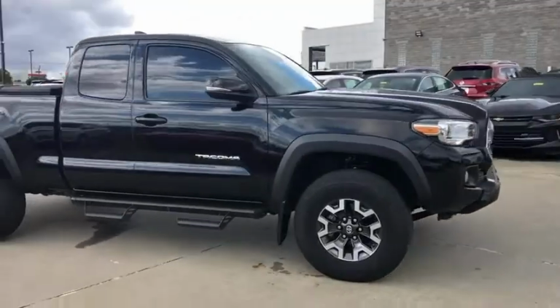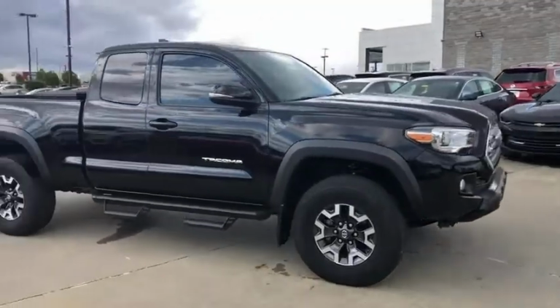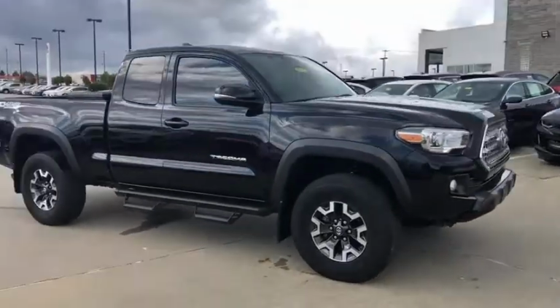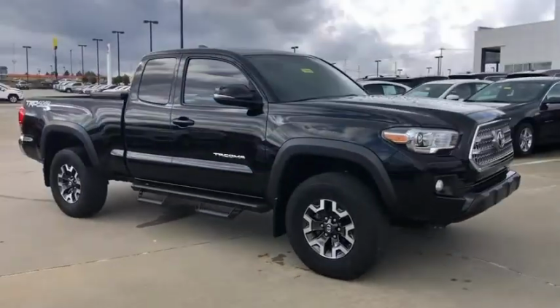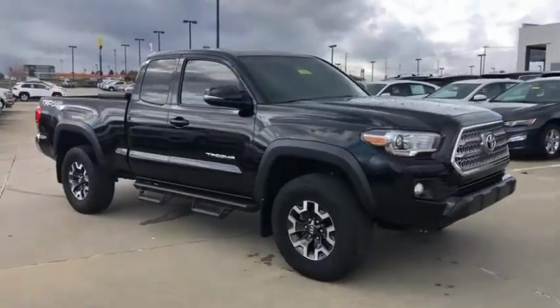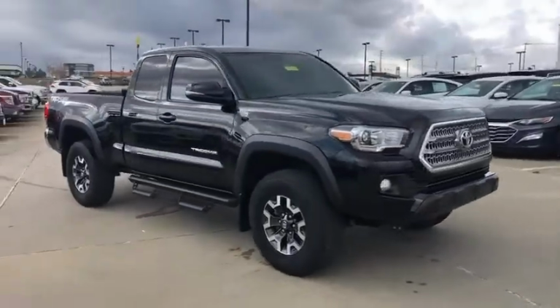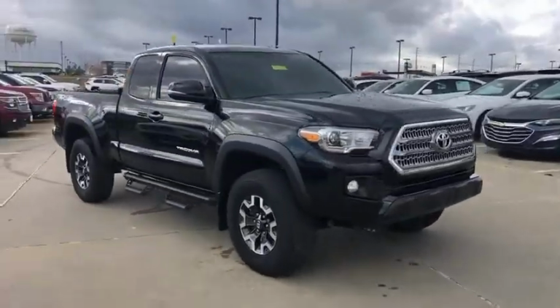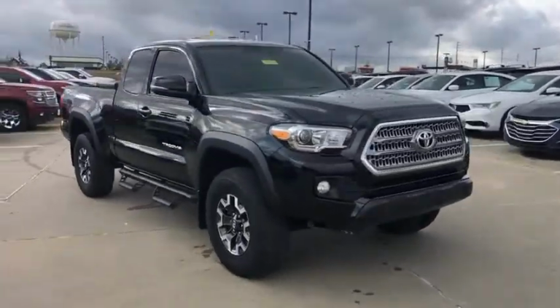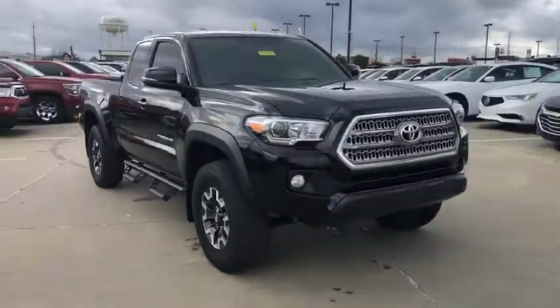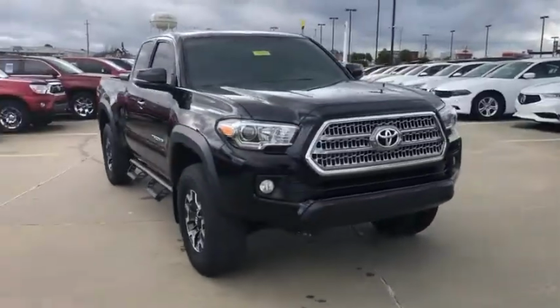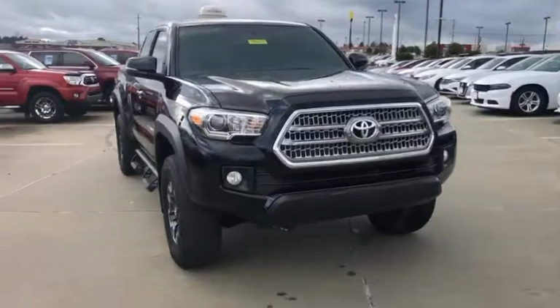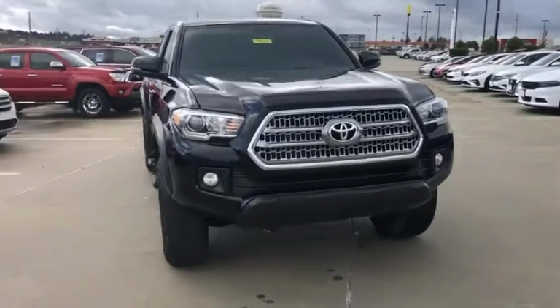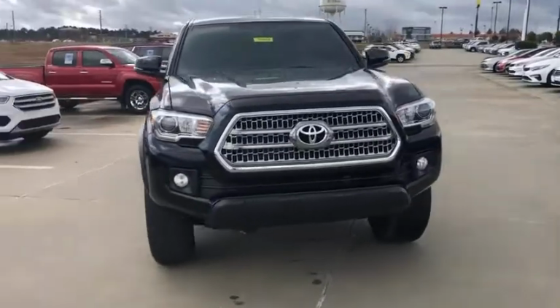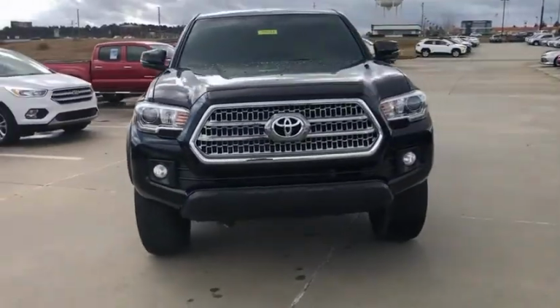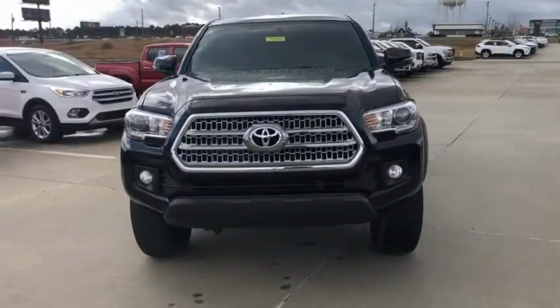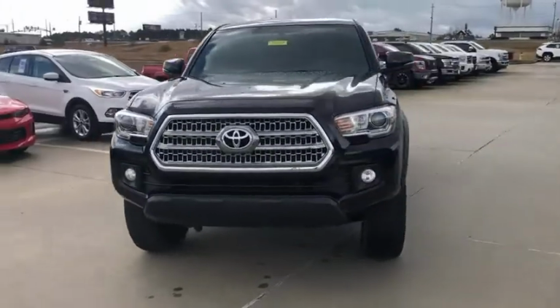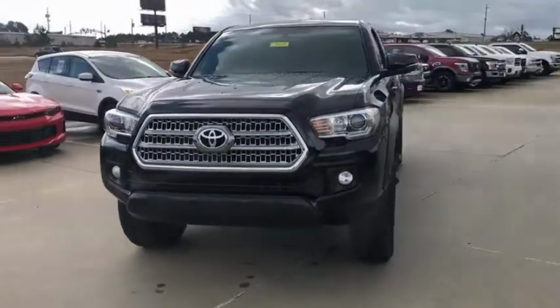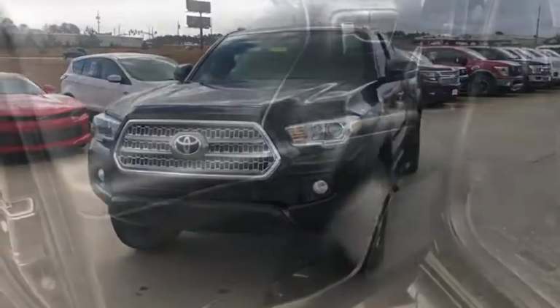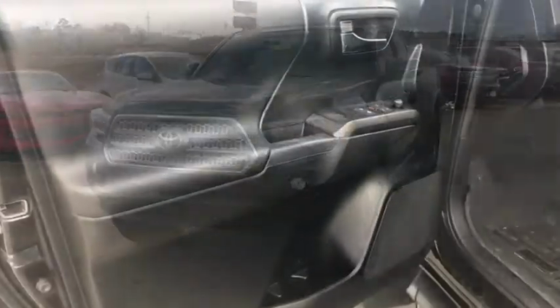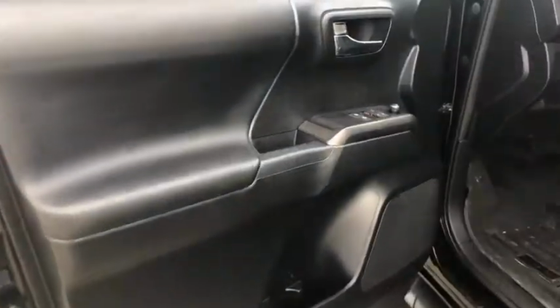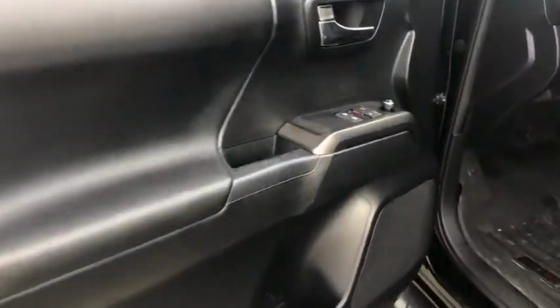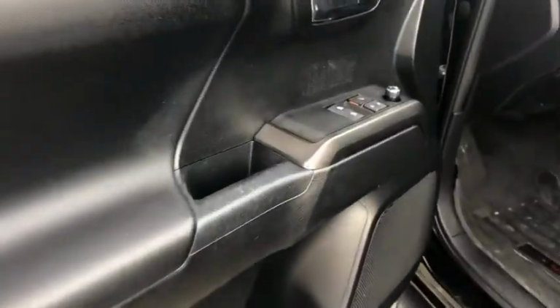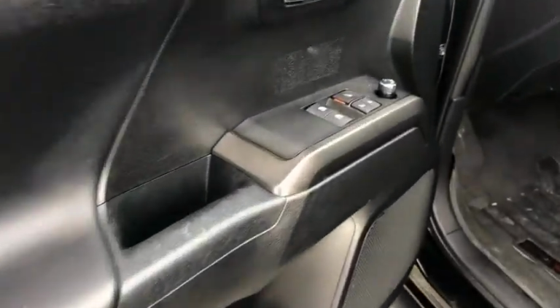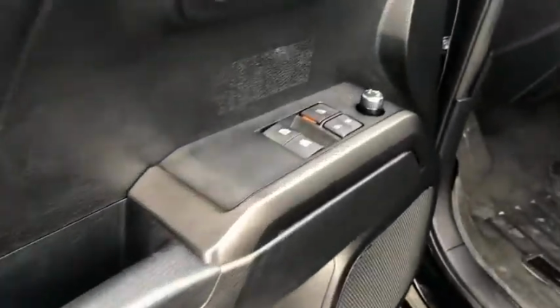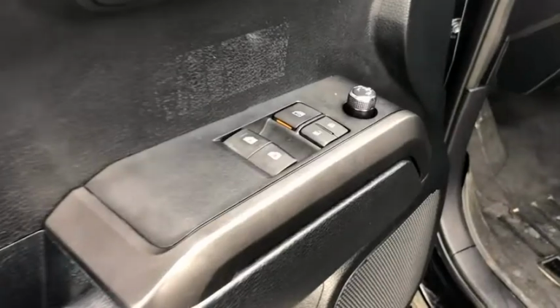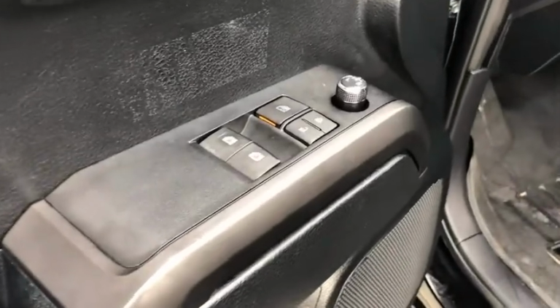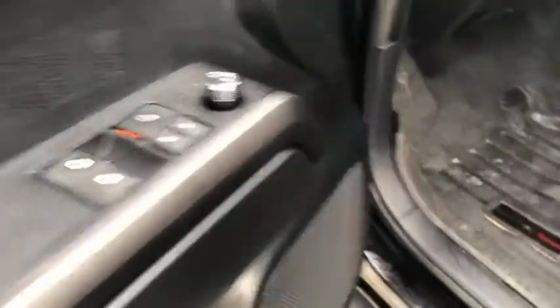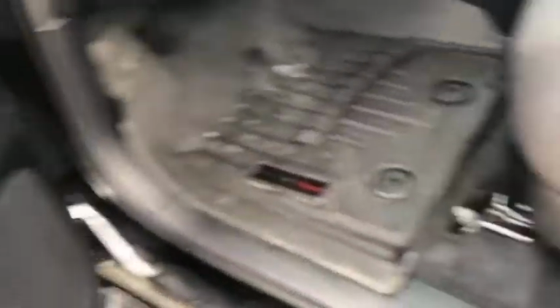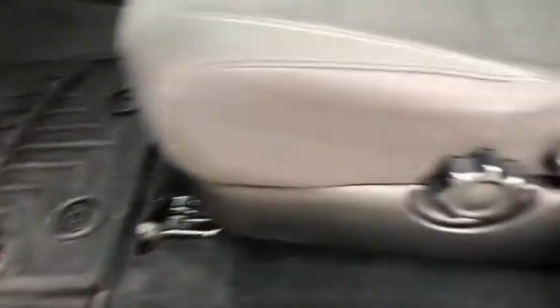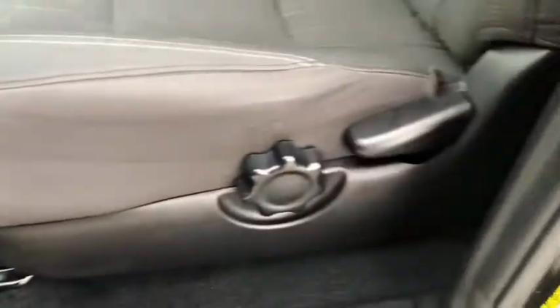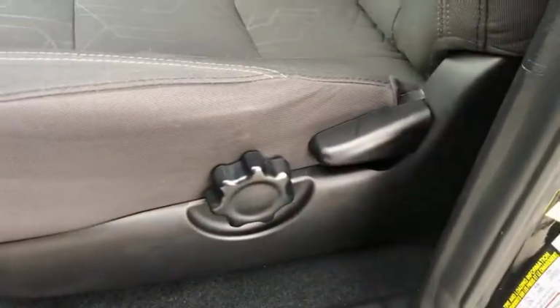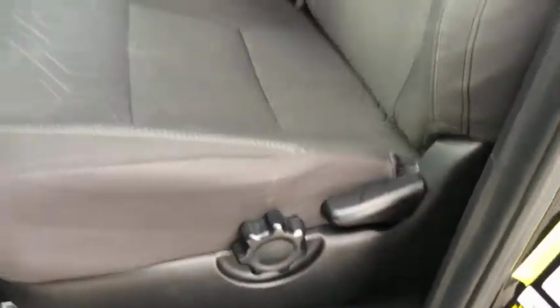Steering wheel audio controls, backup camera, keyless entry, anti-lock braking system, traction control, stability control, navigation system, Bluetooth, leather-wrapped steering wheel, power steering.